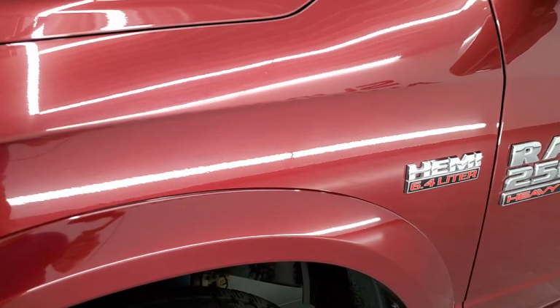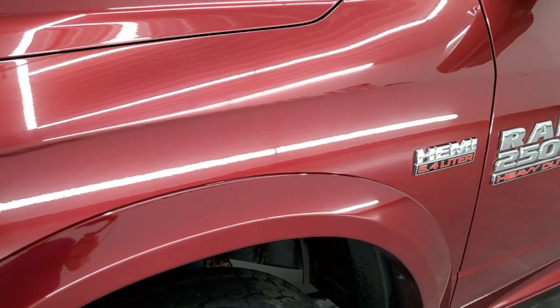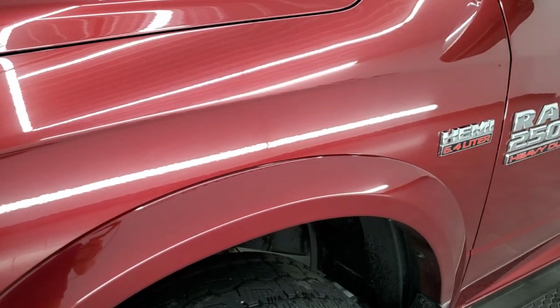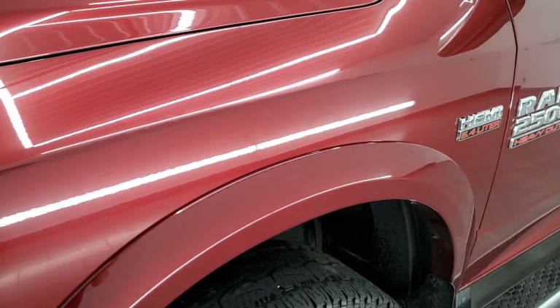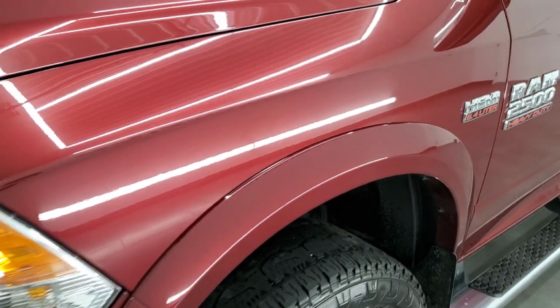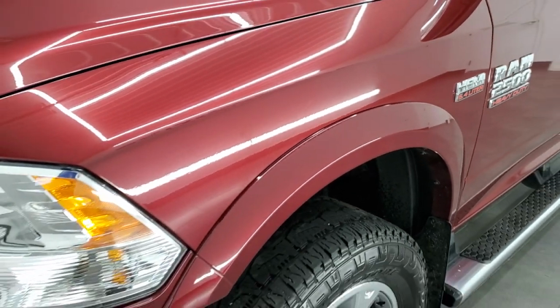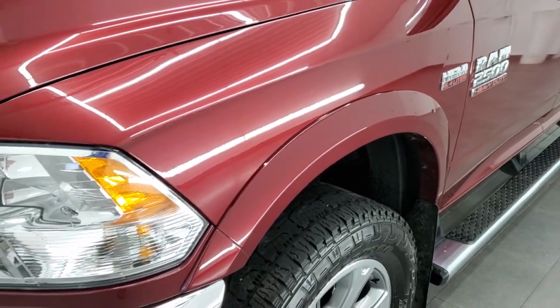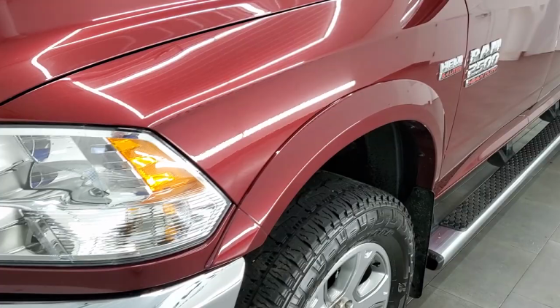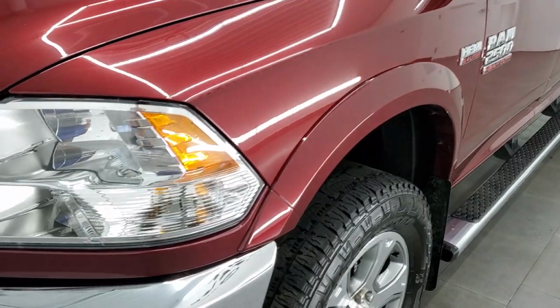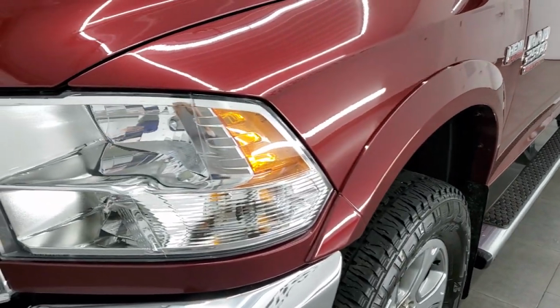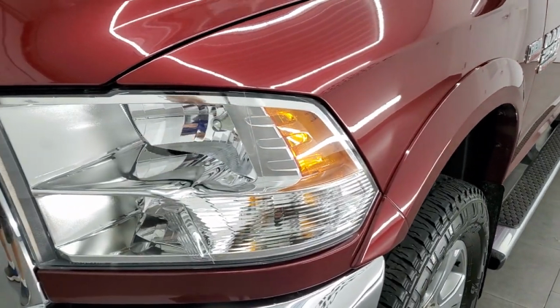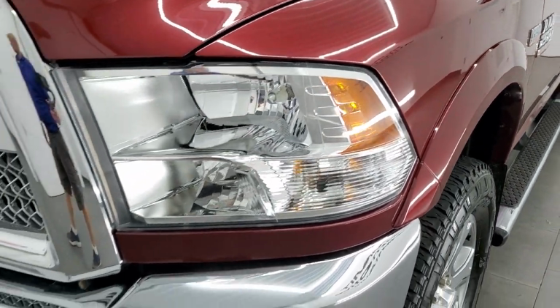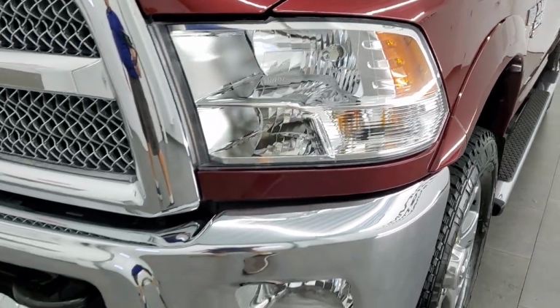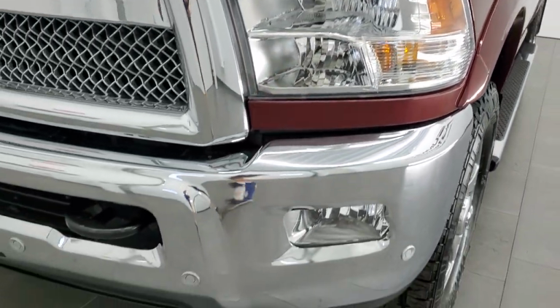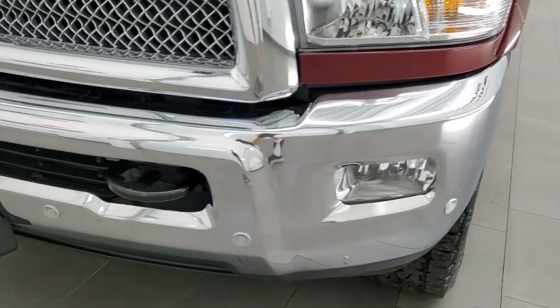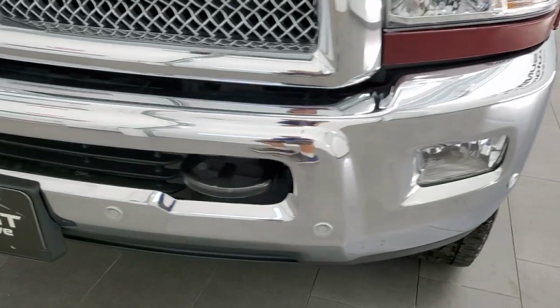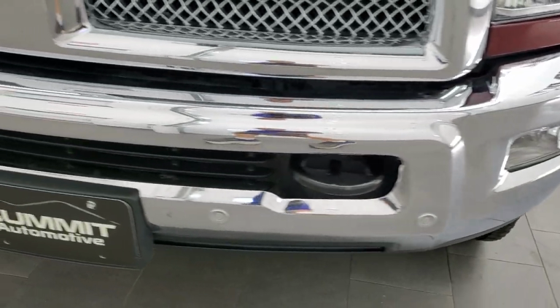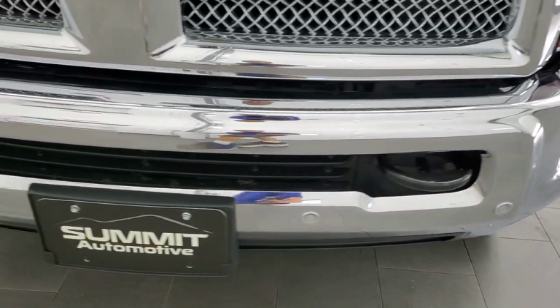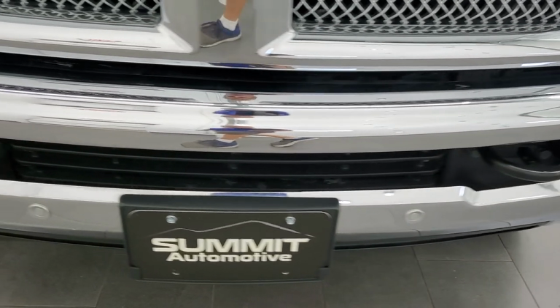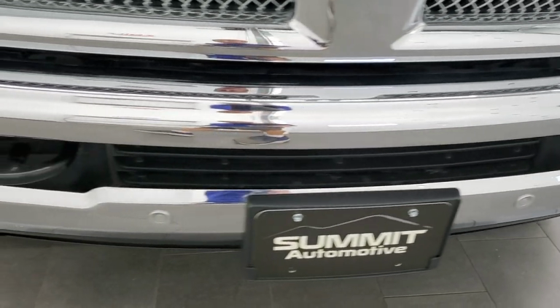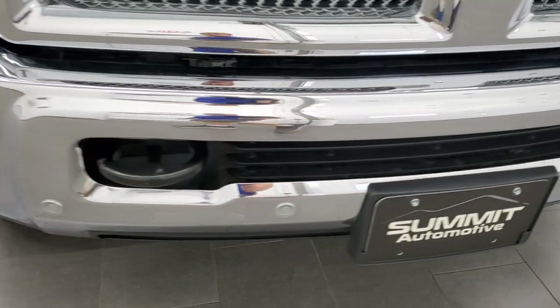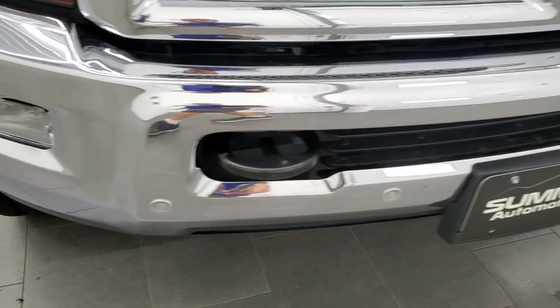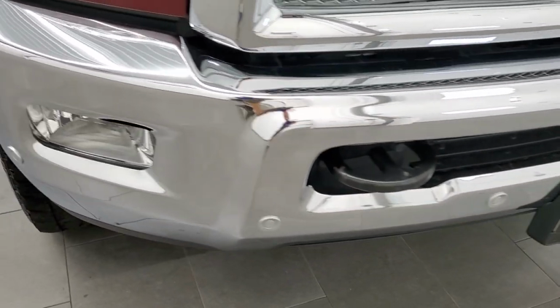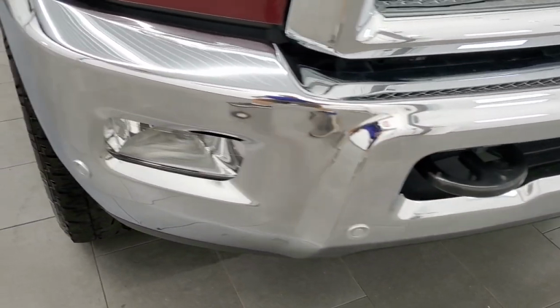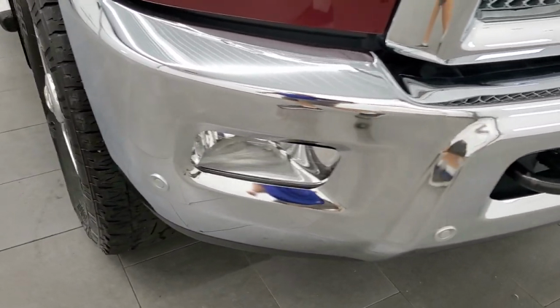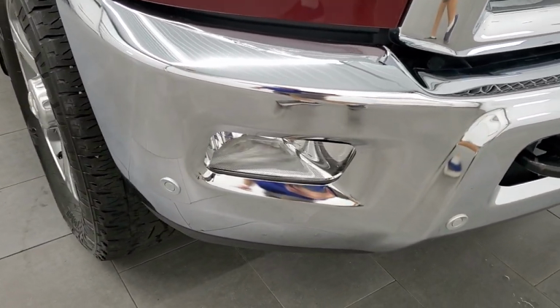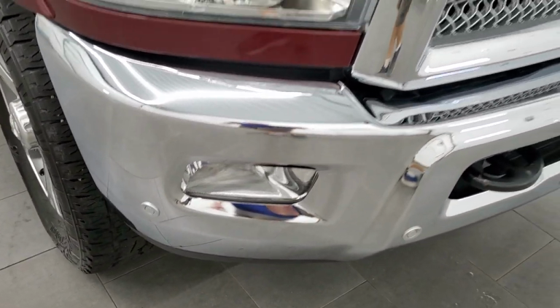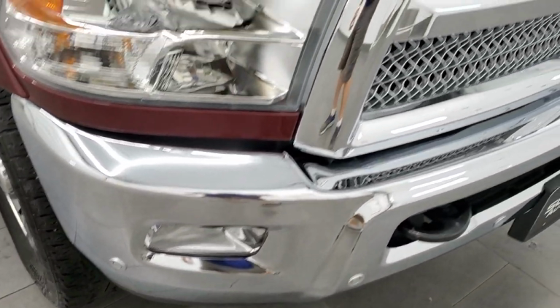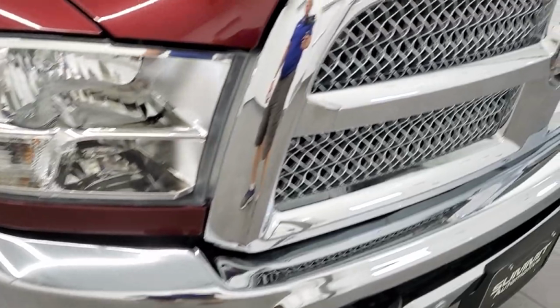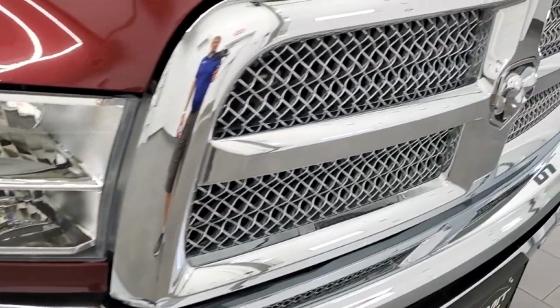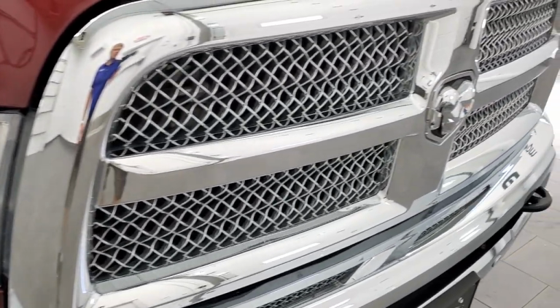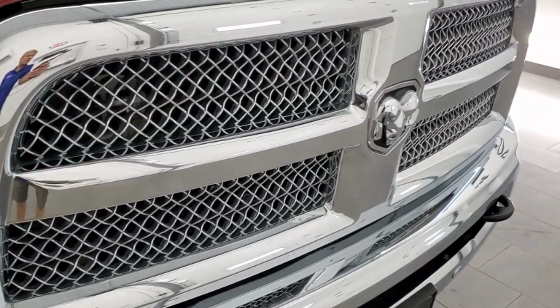Front fender is in nice shape, no dents or dings. Headlight lenses are crystal clear and the front bumper is in excellent condition, no dents or dings. Front bumper parking sensors and chrome trimmed grill.